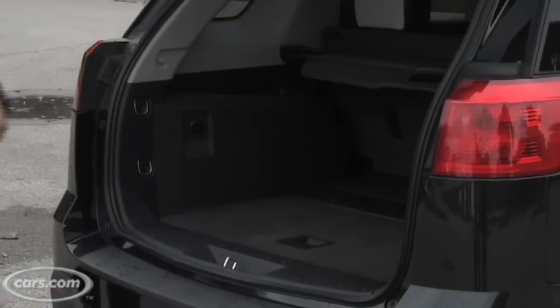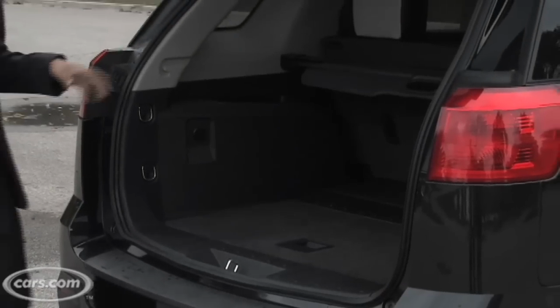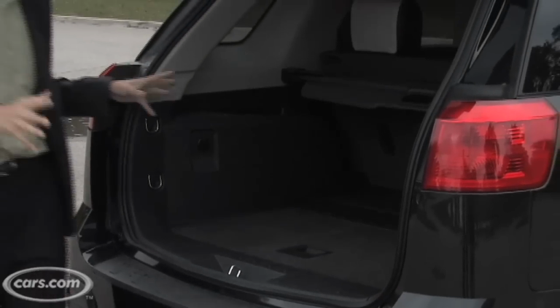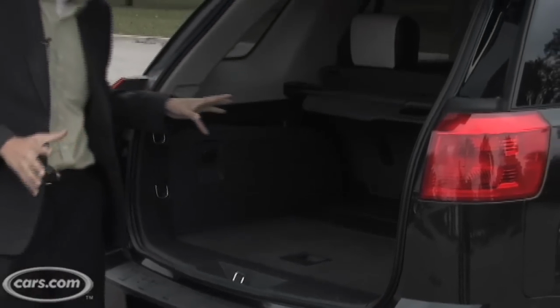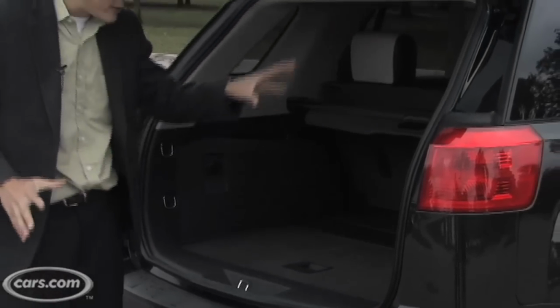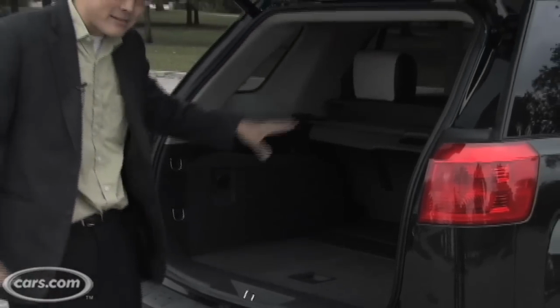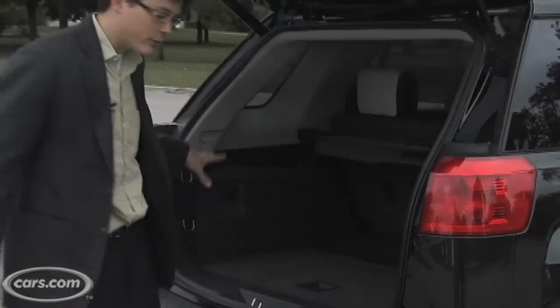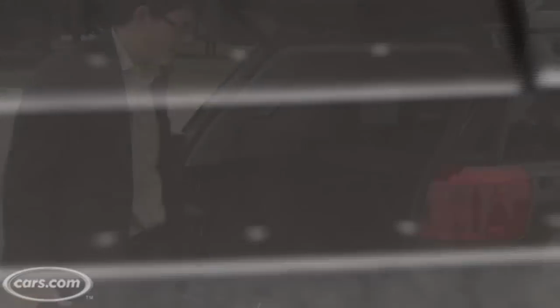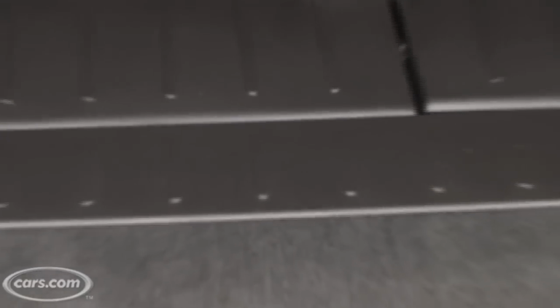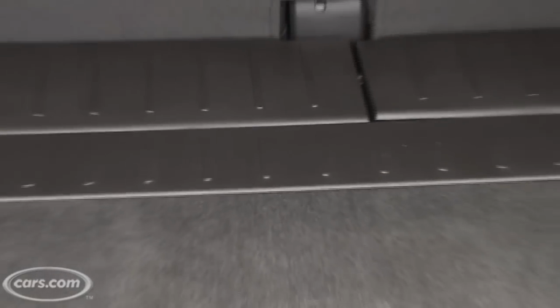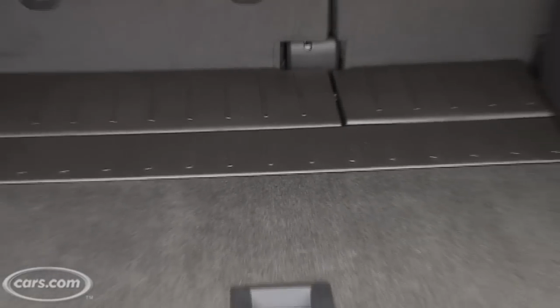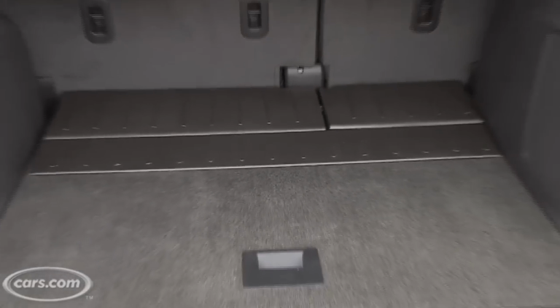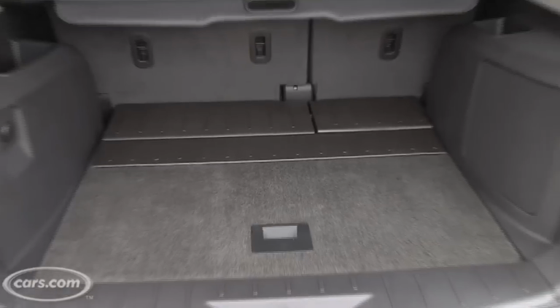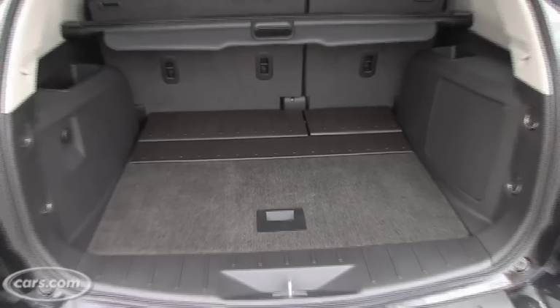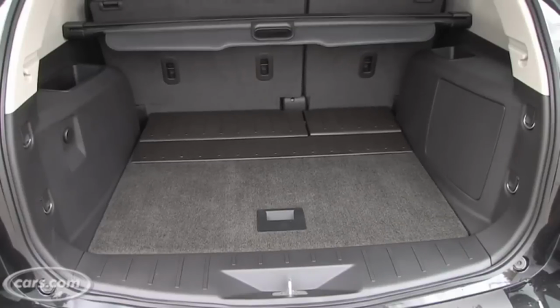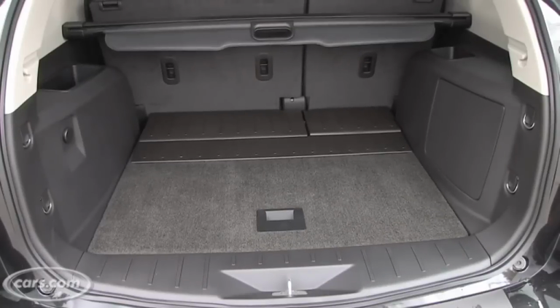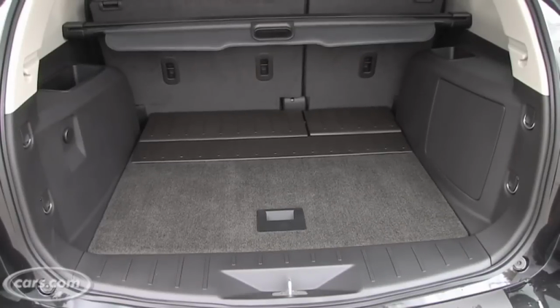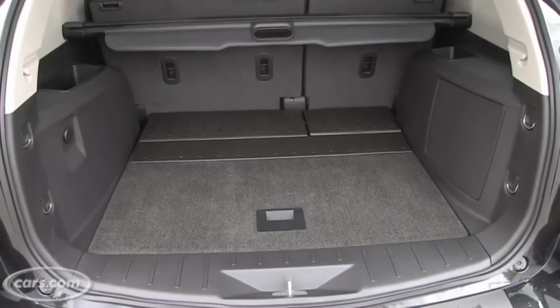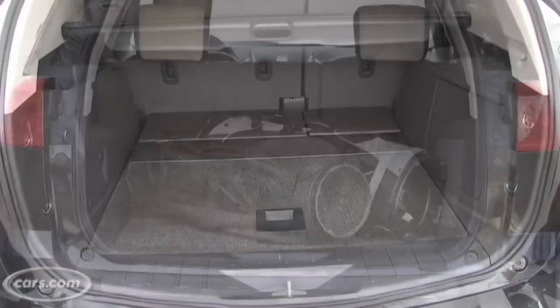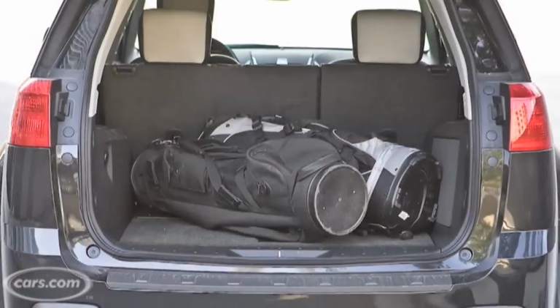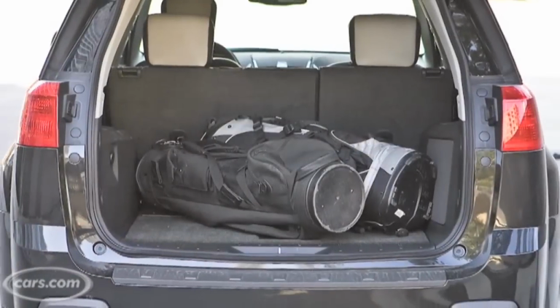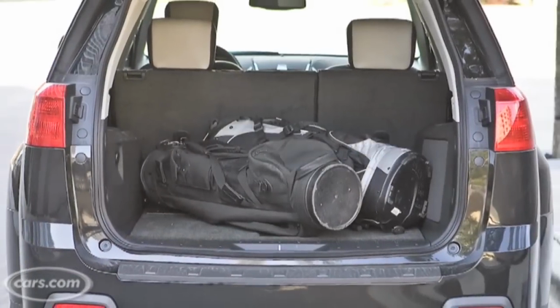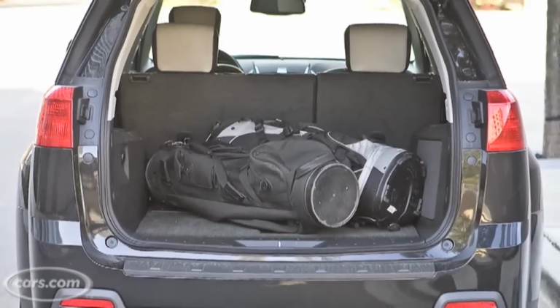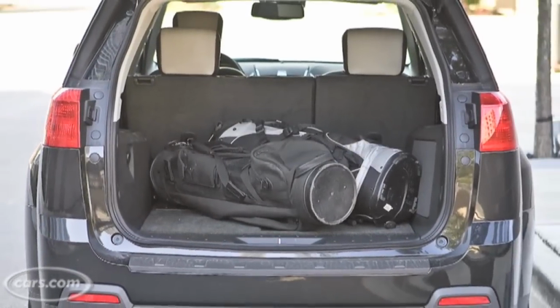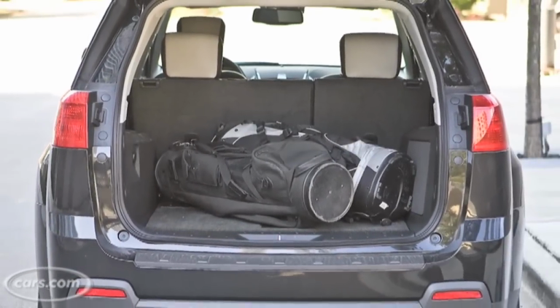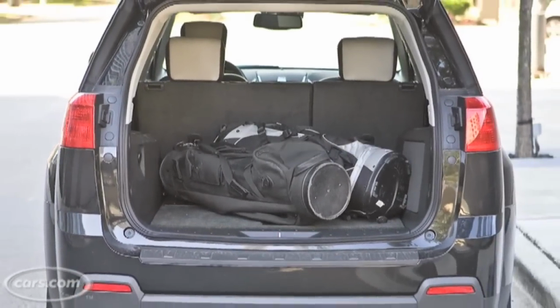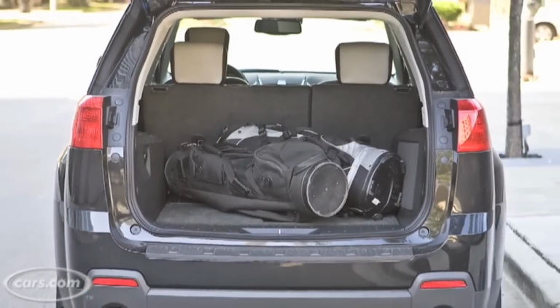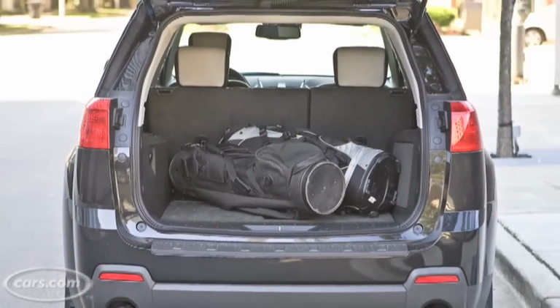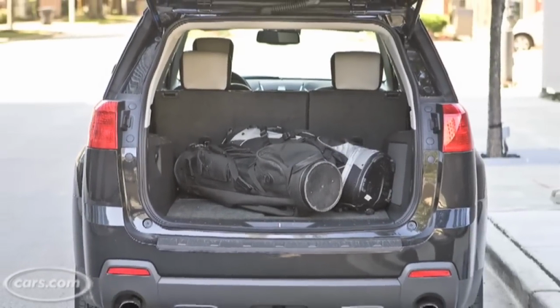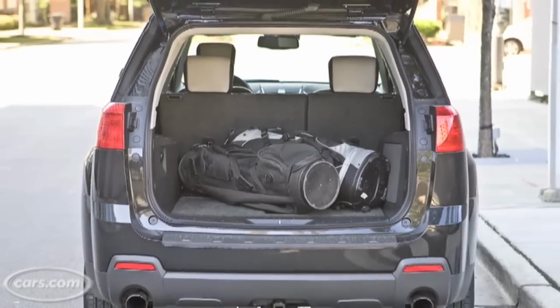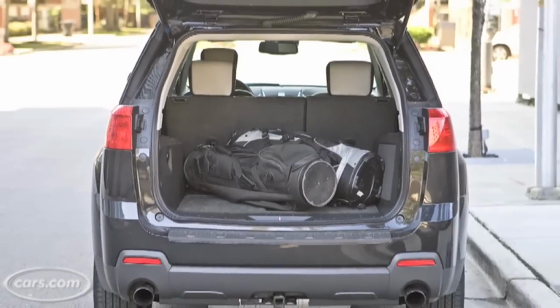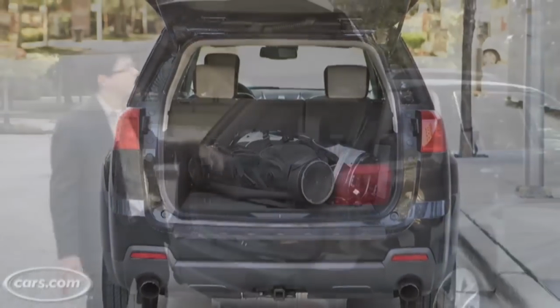Cargo setup is pretty good. There's a decent amount of room back here, and multiple scuff plates mean you can easily throw in a few golf bags without worrying about scuffing up your bumpers or any of the paint back here.